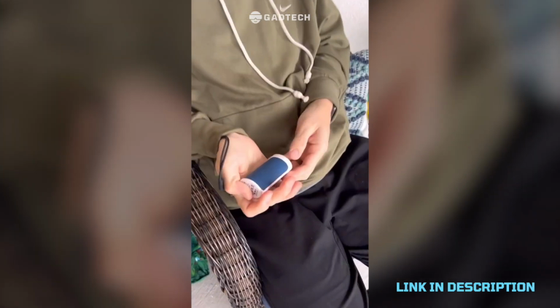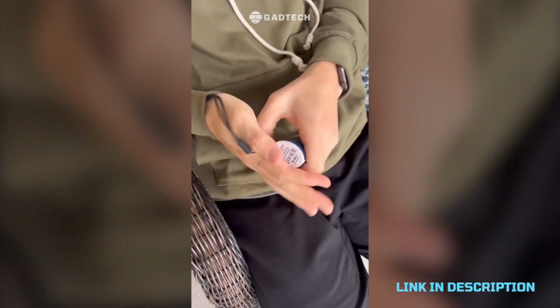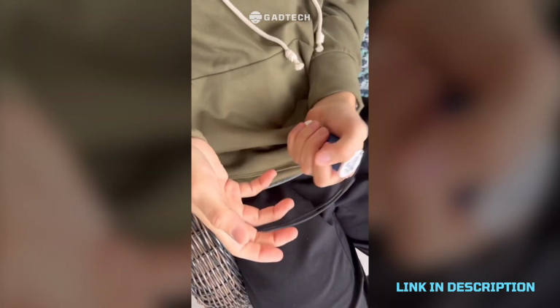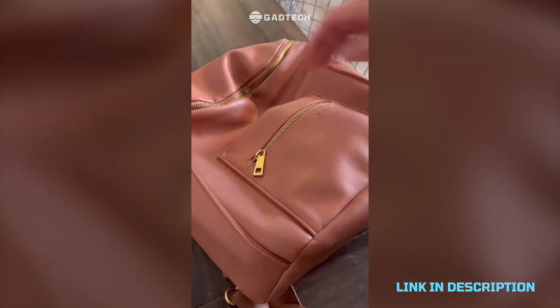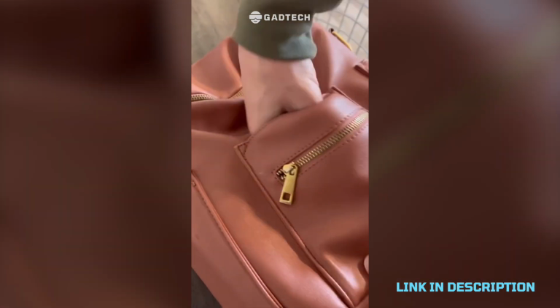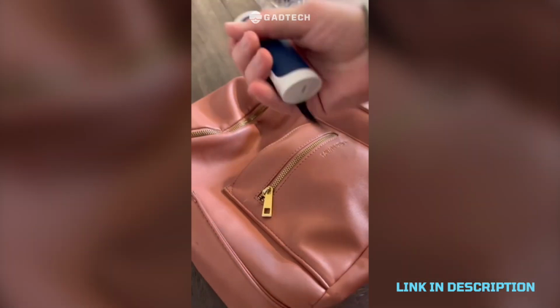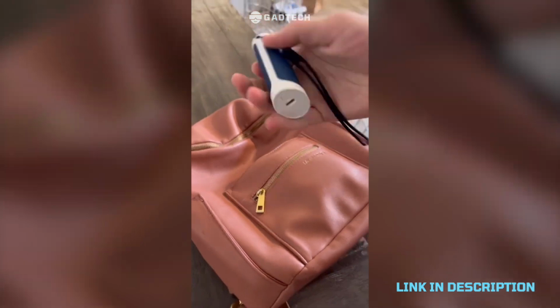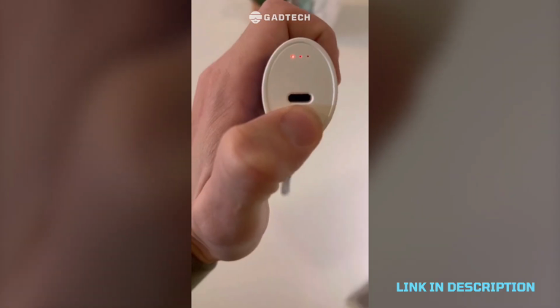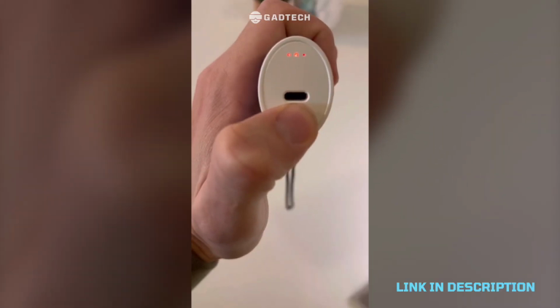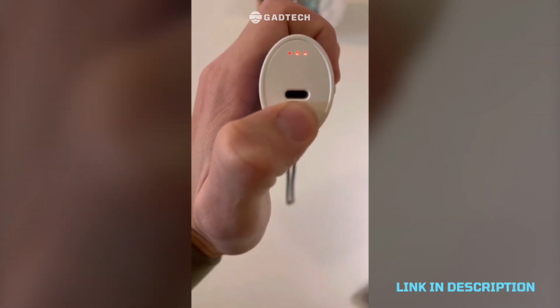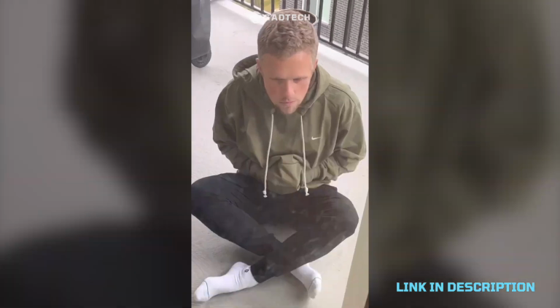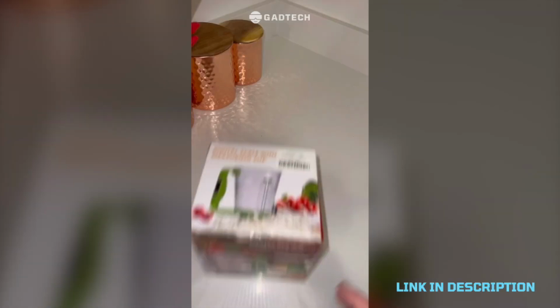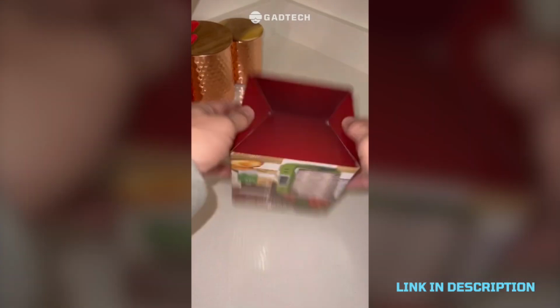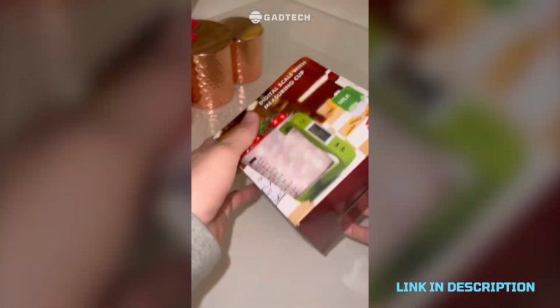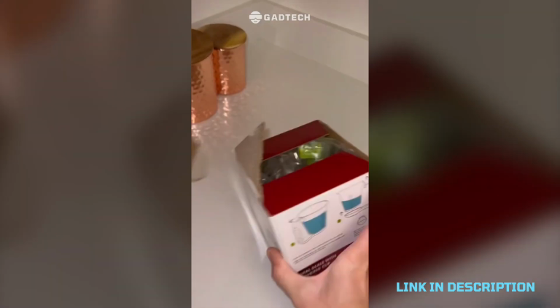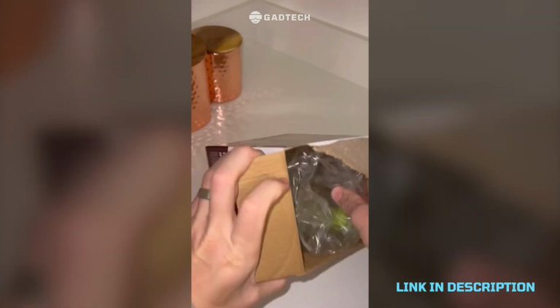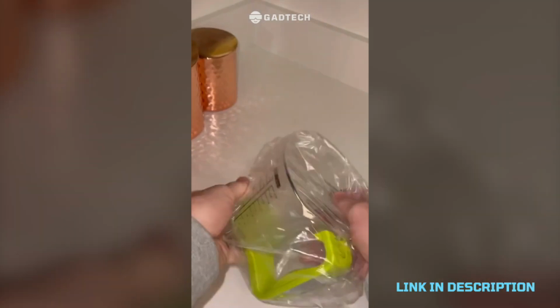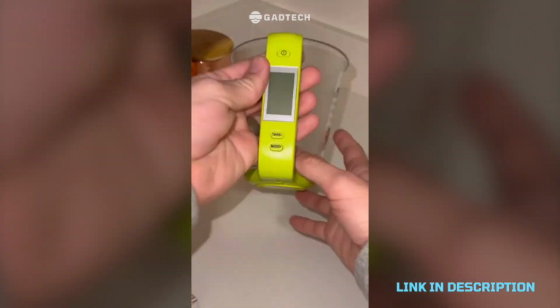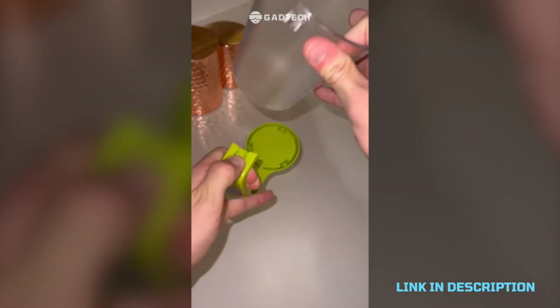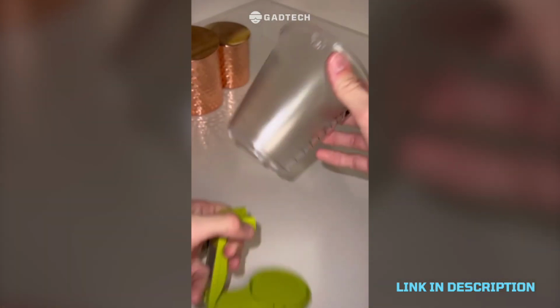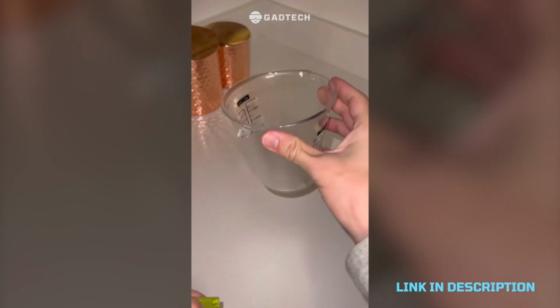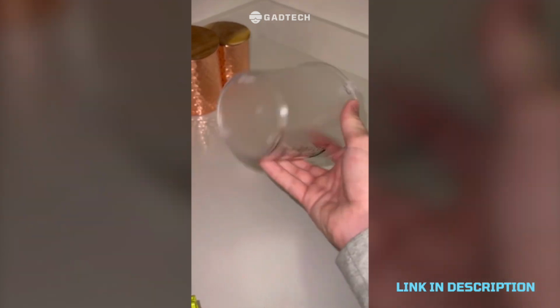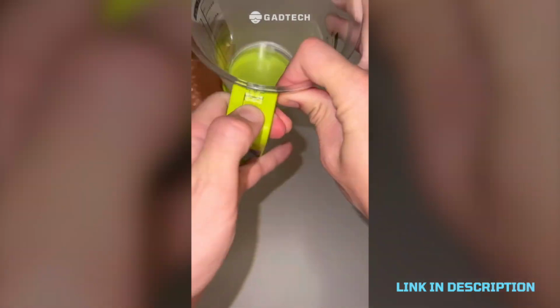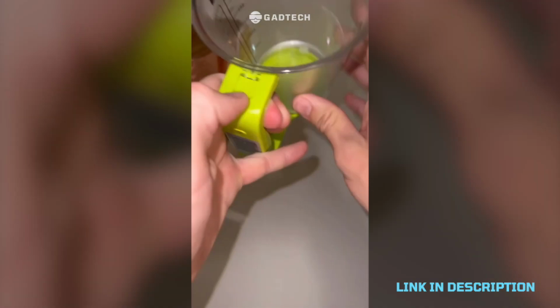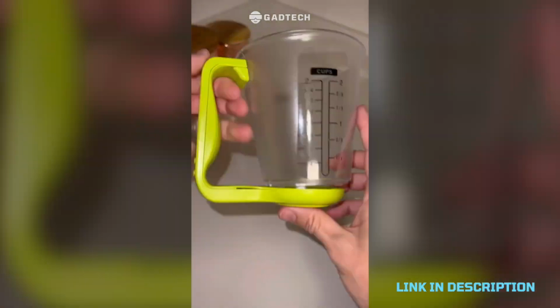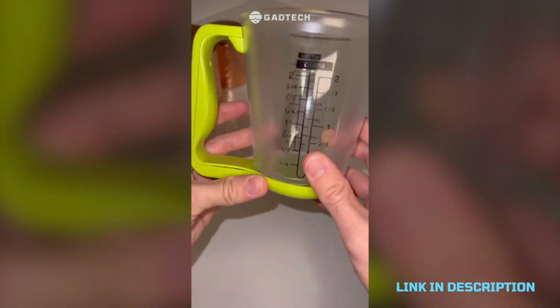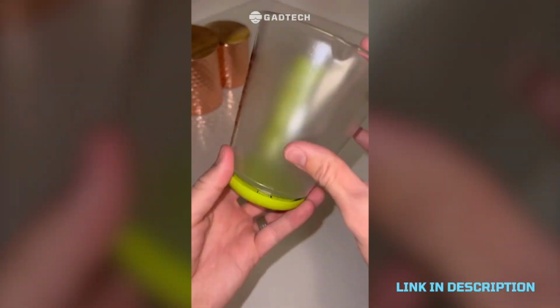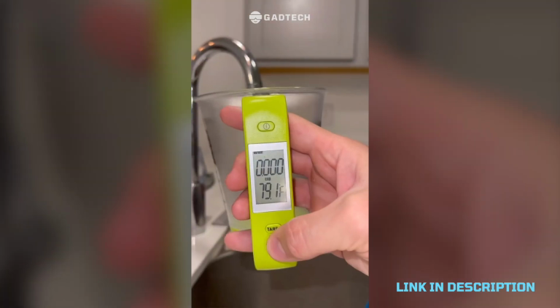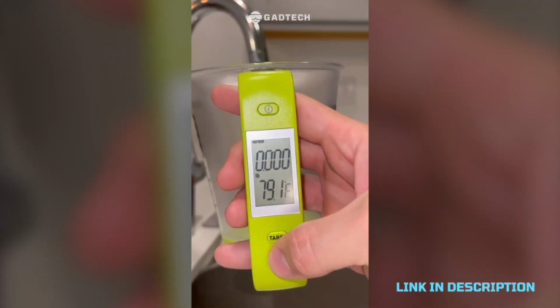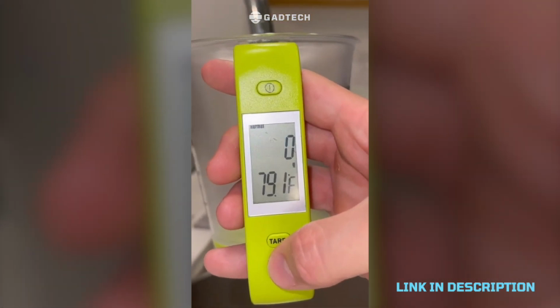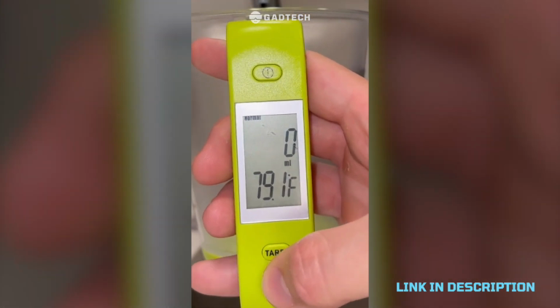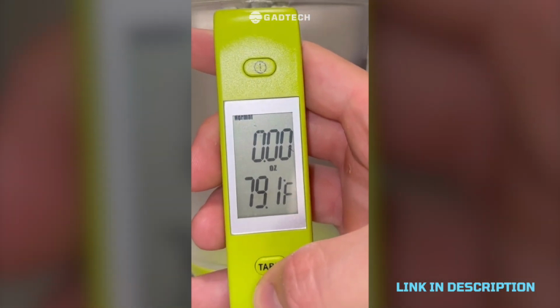Electric hand warmers that last for hours — the heat is very comfortable and effective, plus it's rechargeable so you can use it over and over. Digital measuring scale that in theory would be pretty nice, but I'm going to be honest and say this thing is probably too cheap and didn't work as well as I hoped.